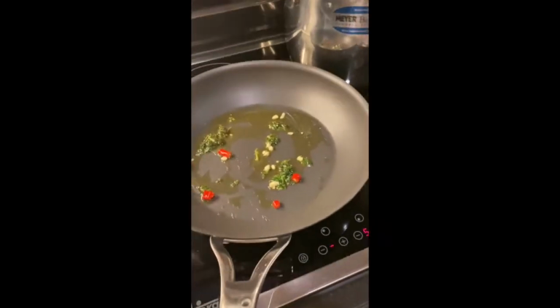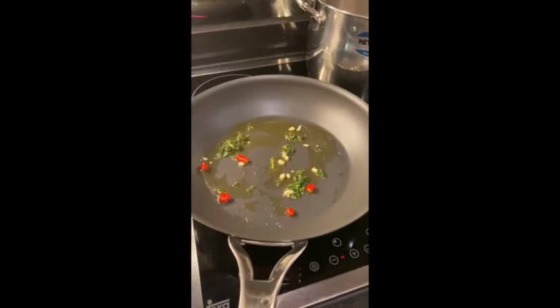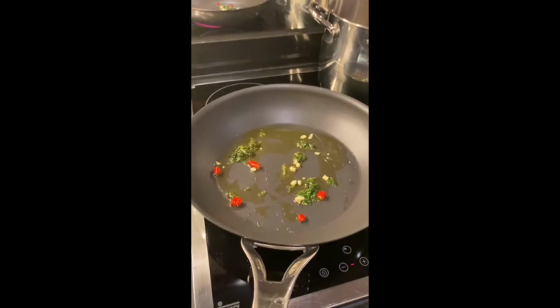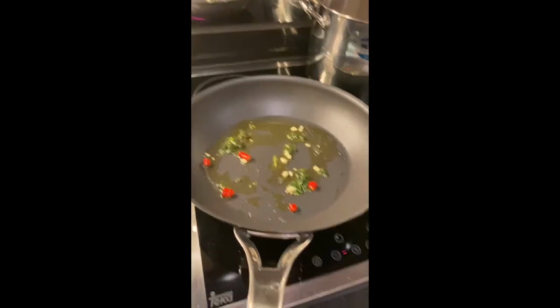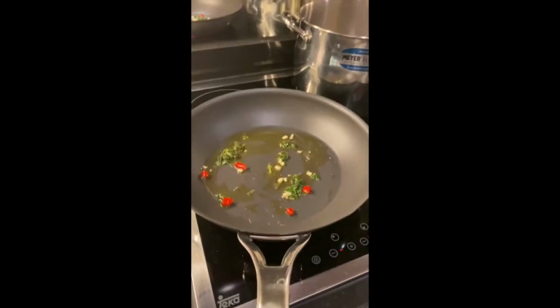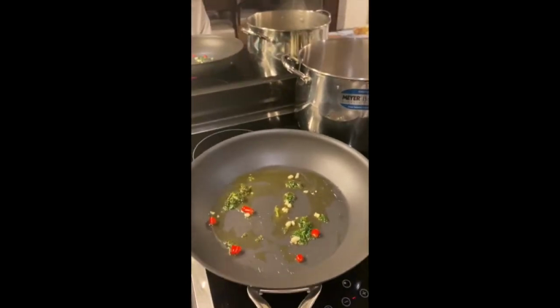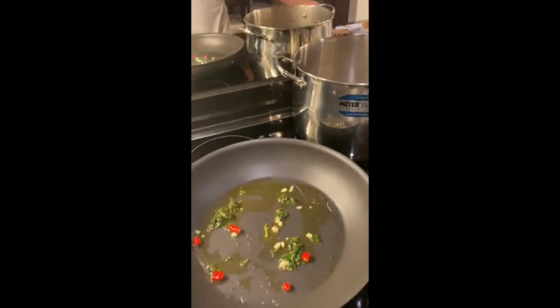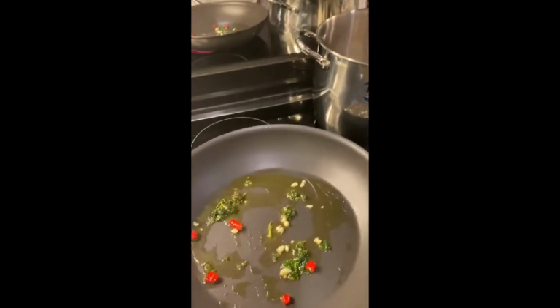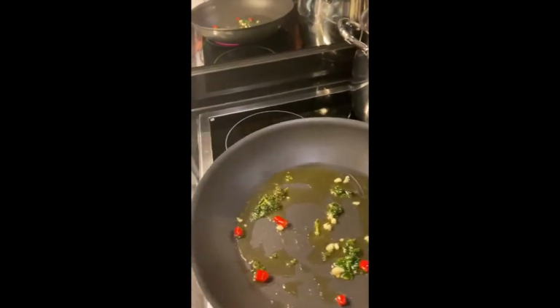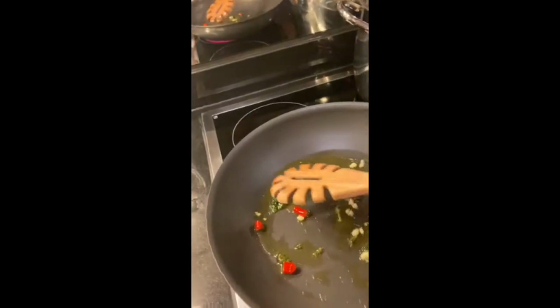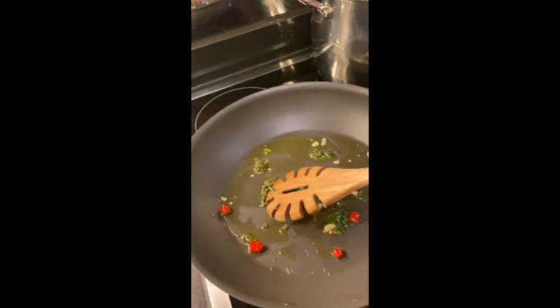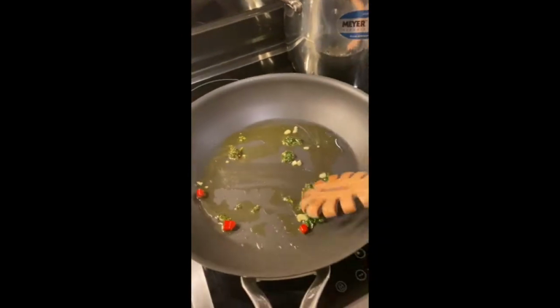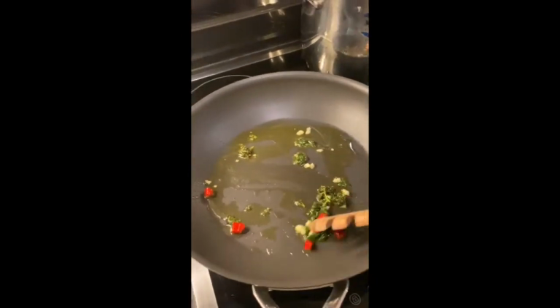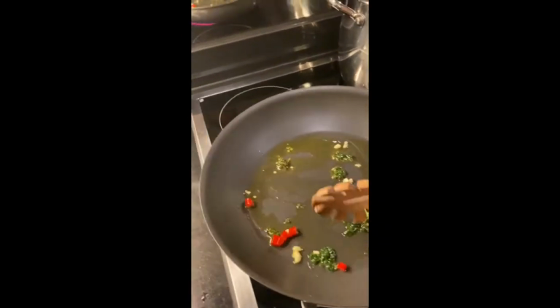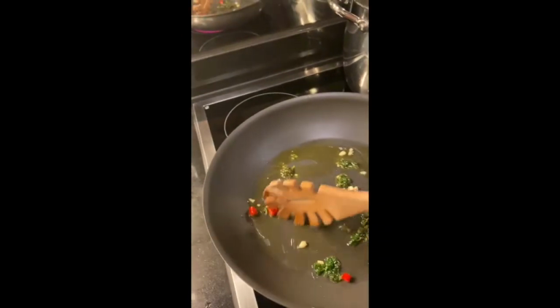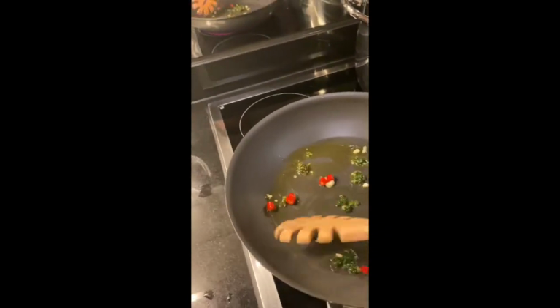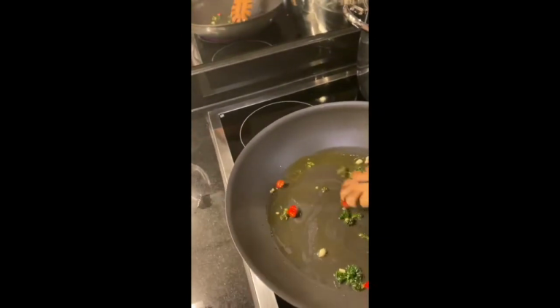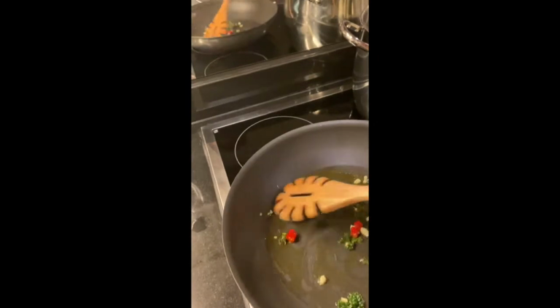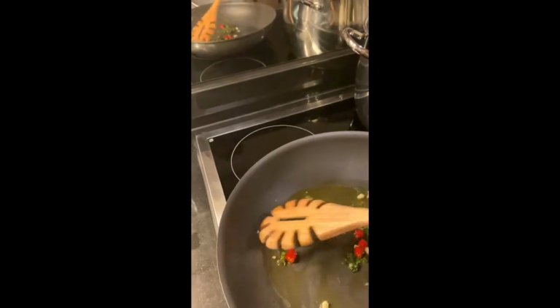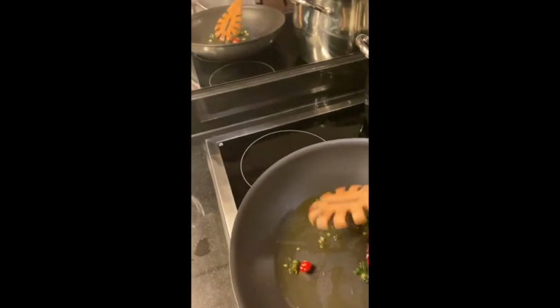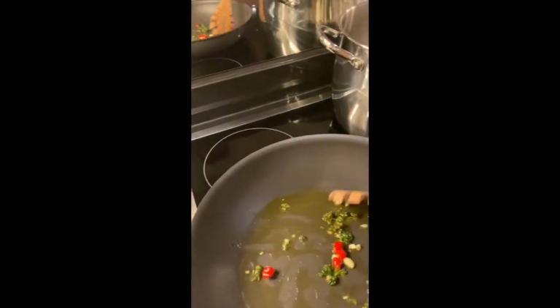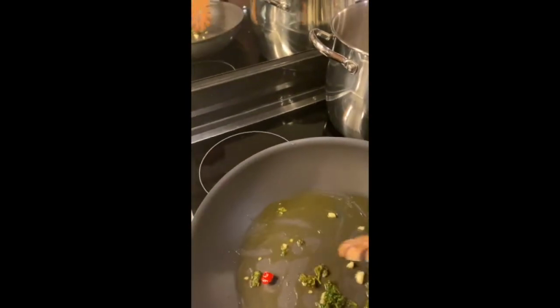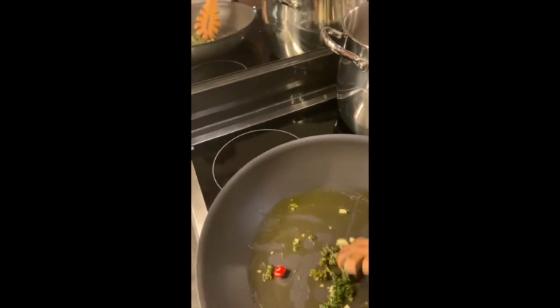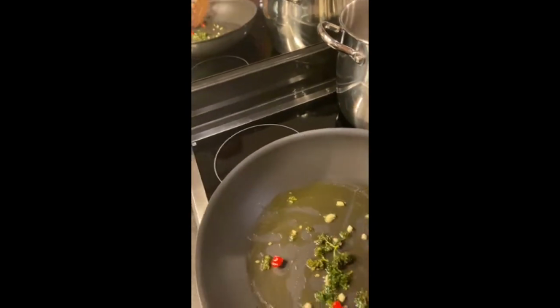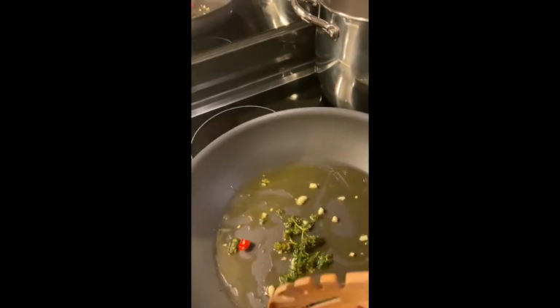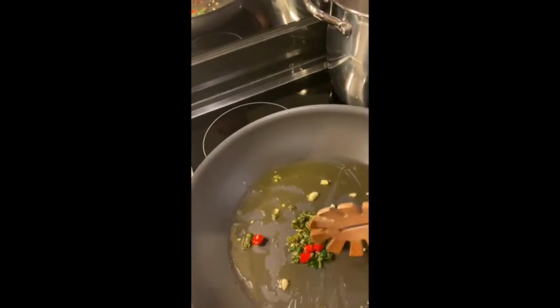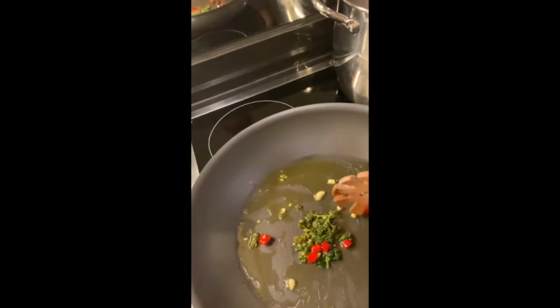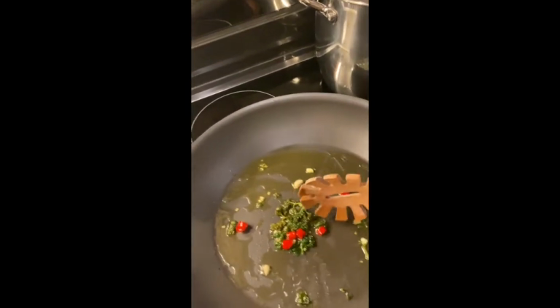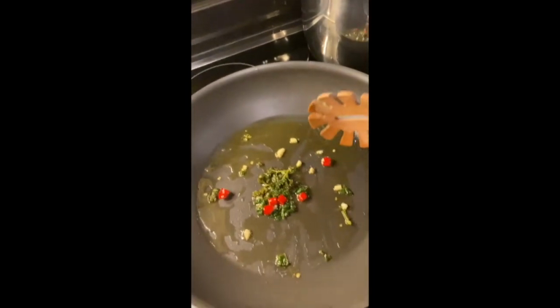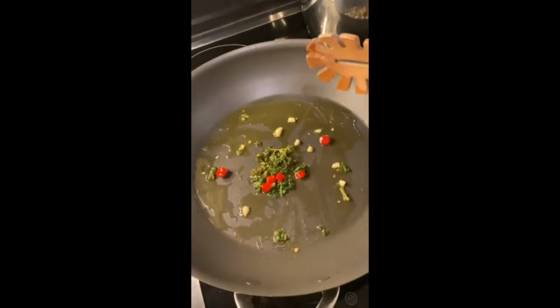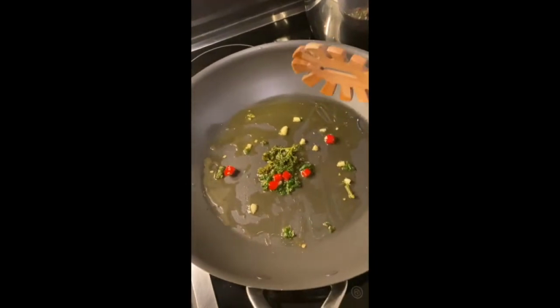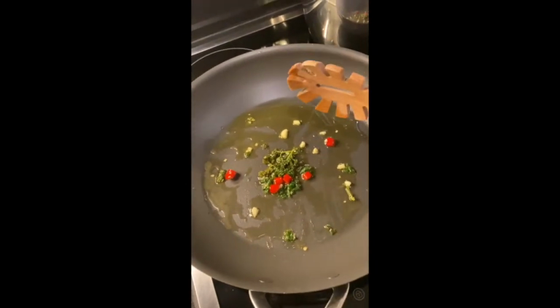Tonight I'm making spaghetti vongole with a bit of garlic, parsley, and chili pepper.